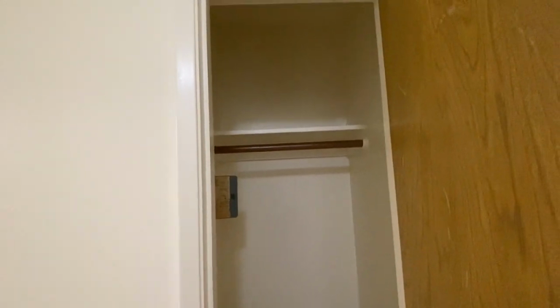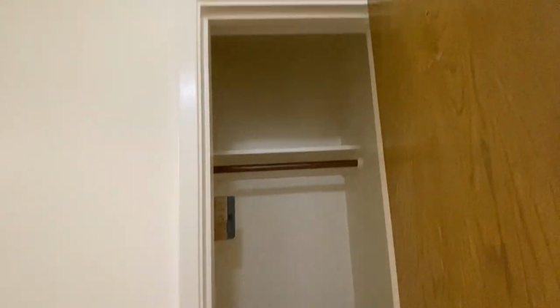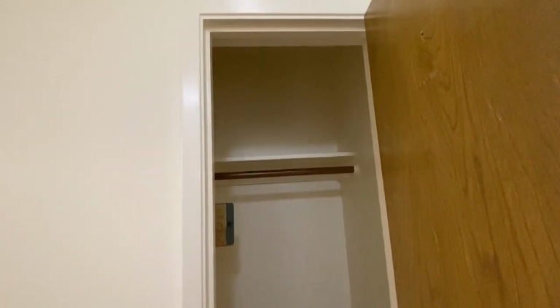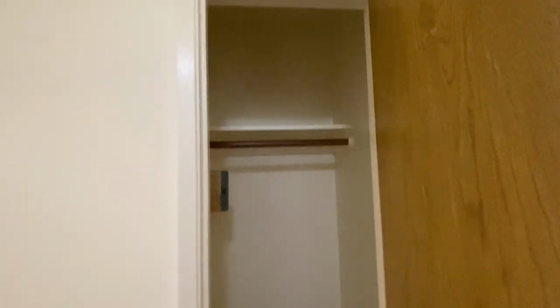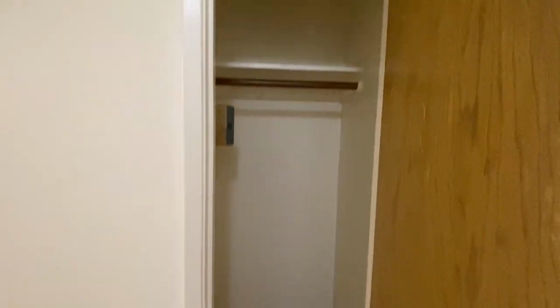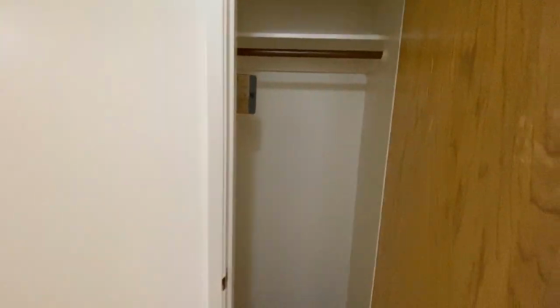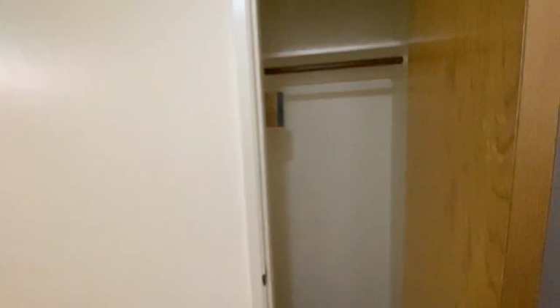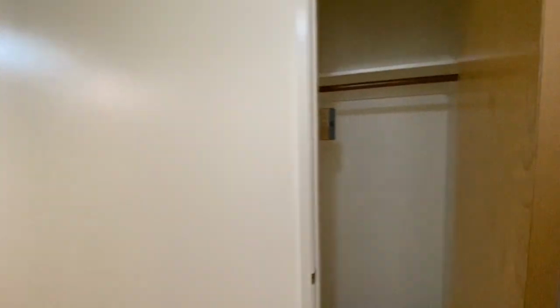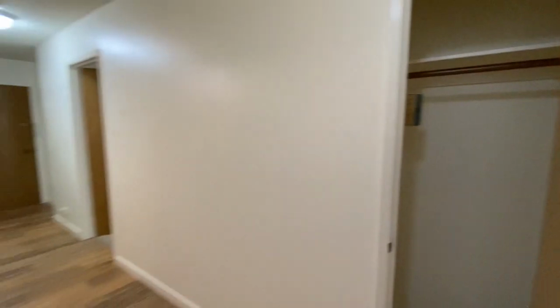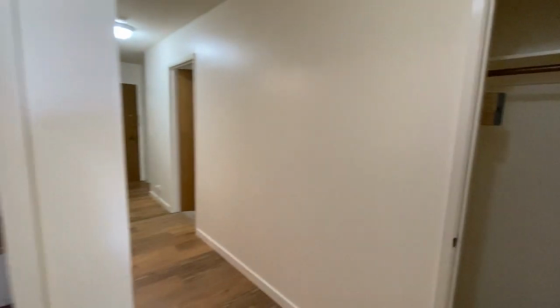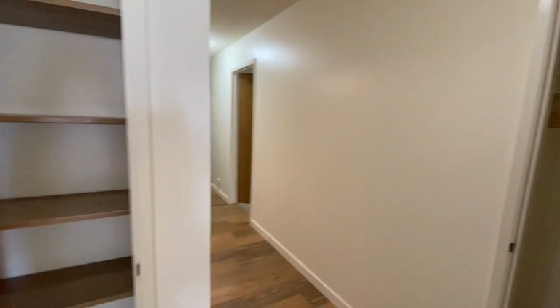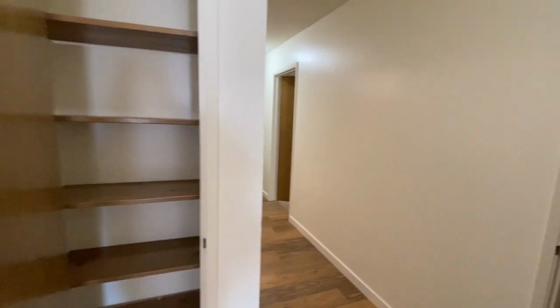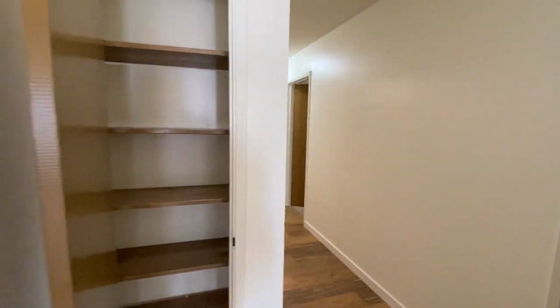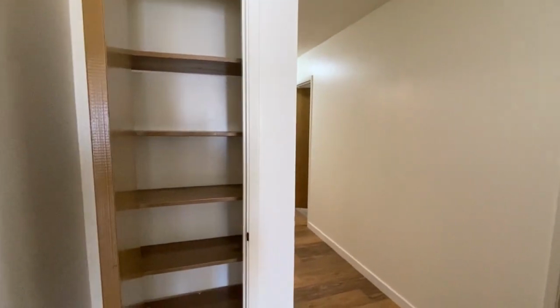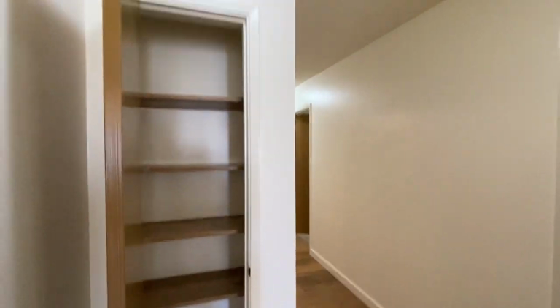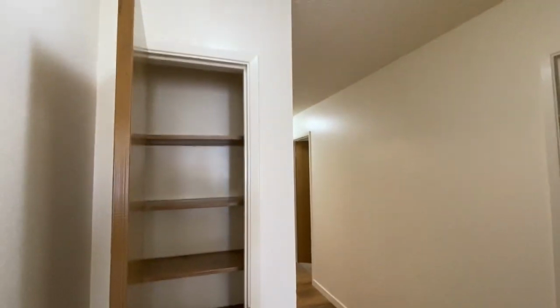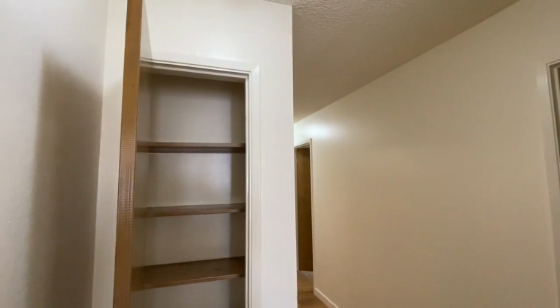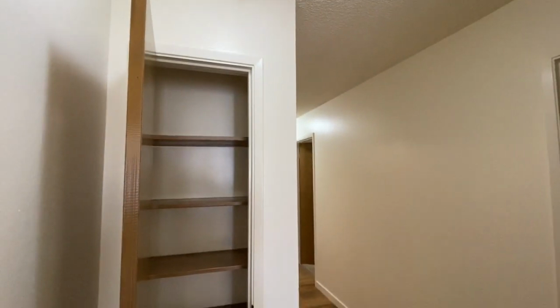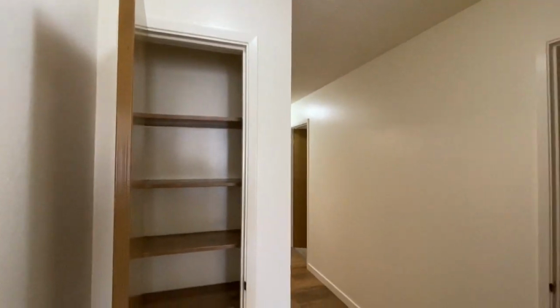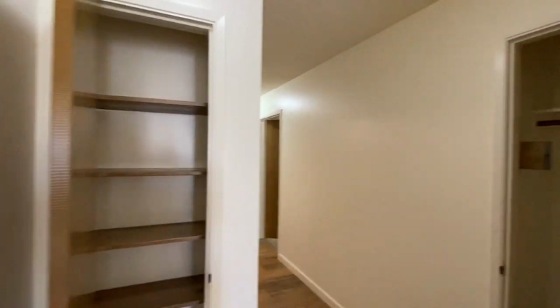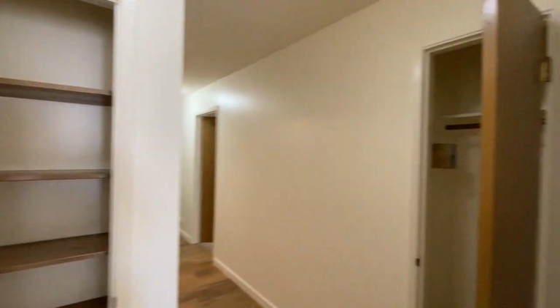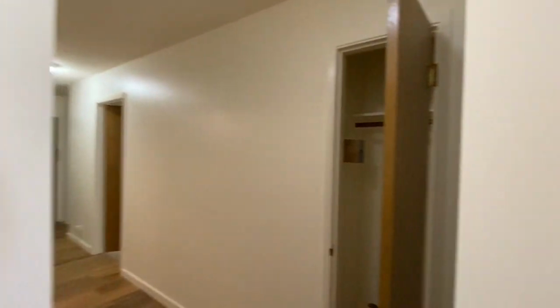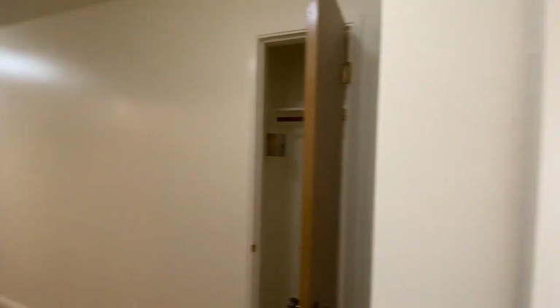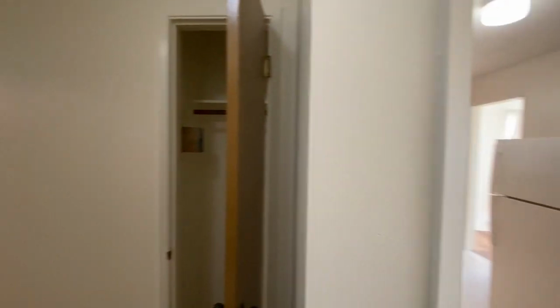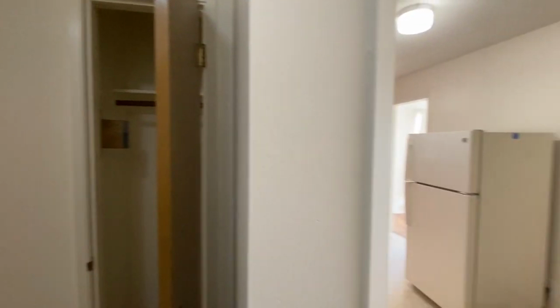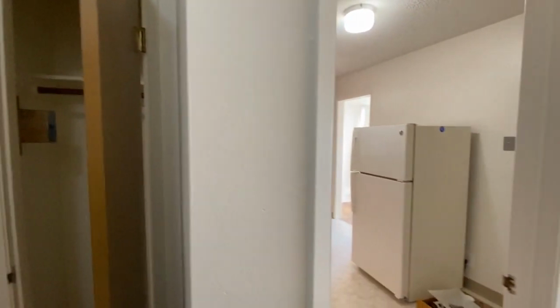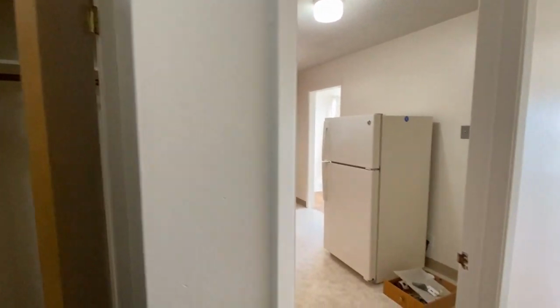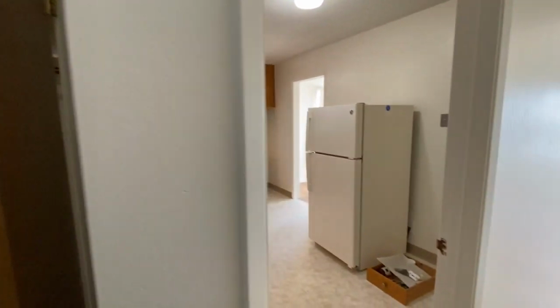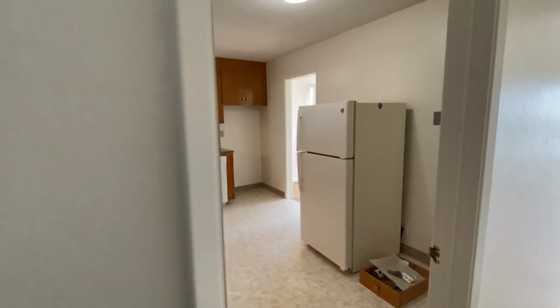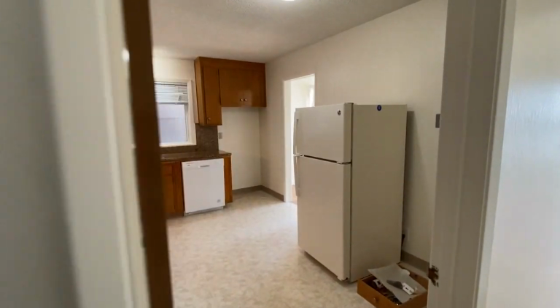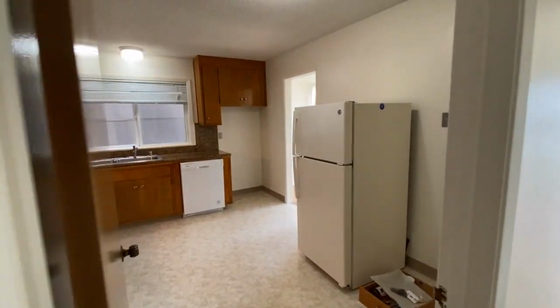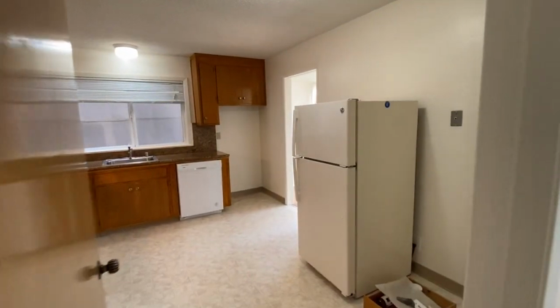There is an exhaust fan. Out in the hallway there is a coat closet, which also happens to have the breaker box for the unit, and a linen closet.